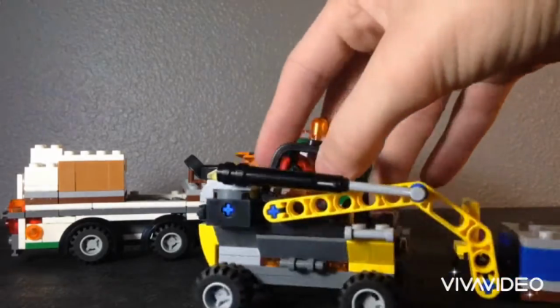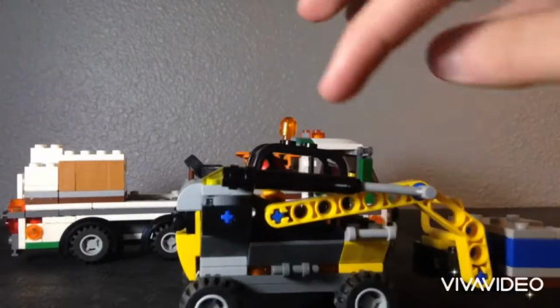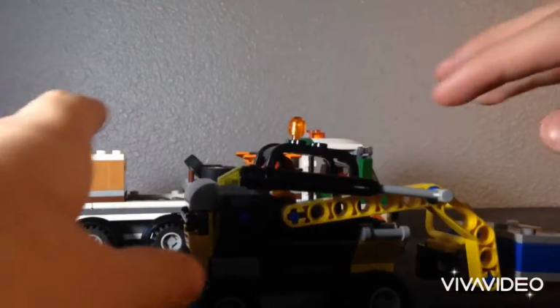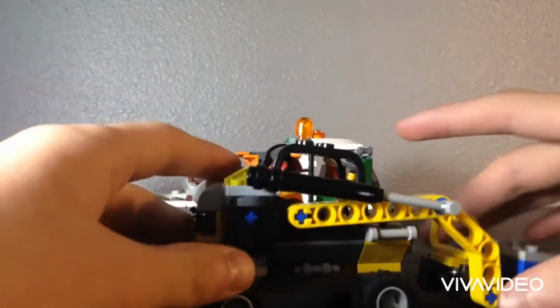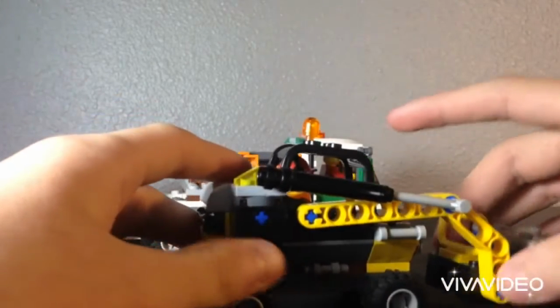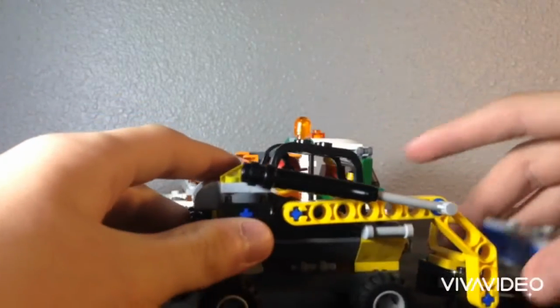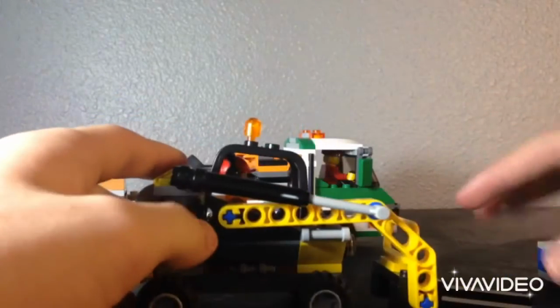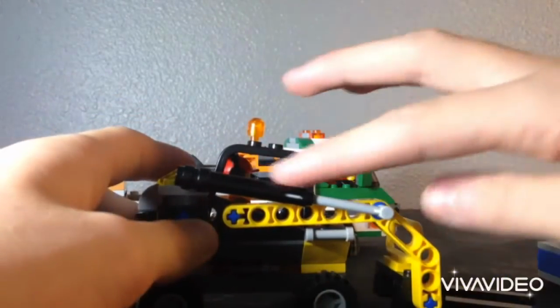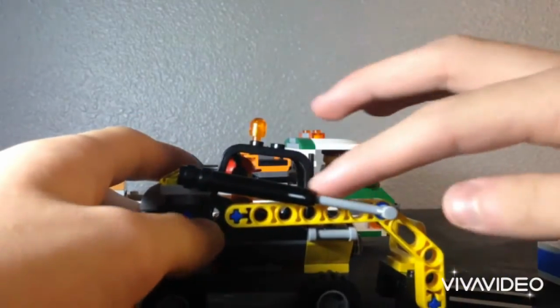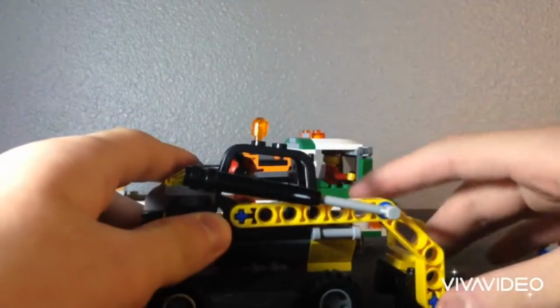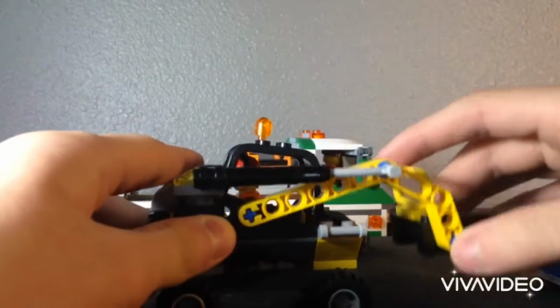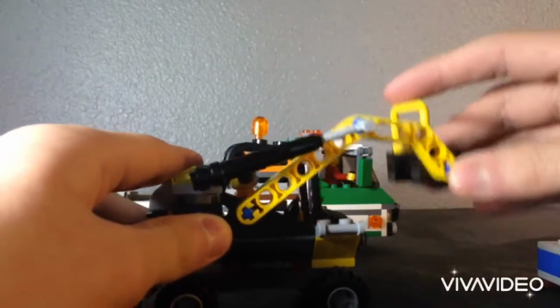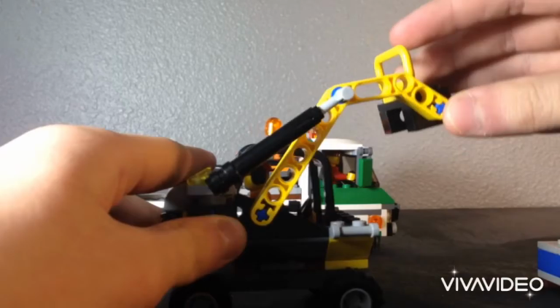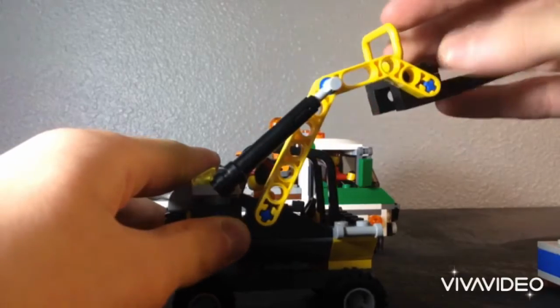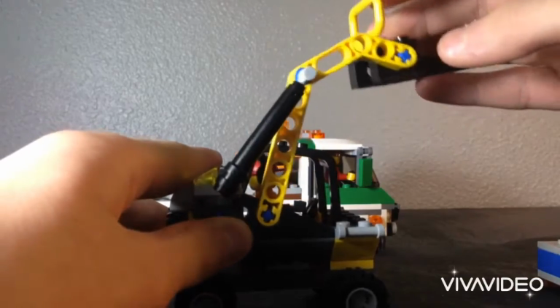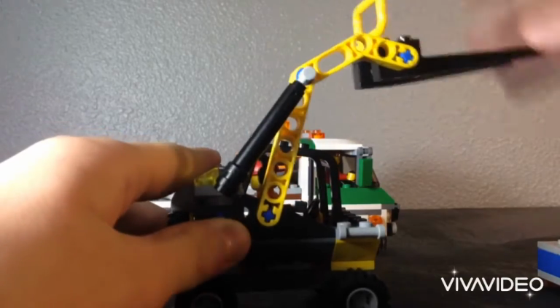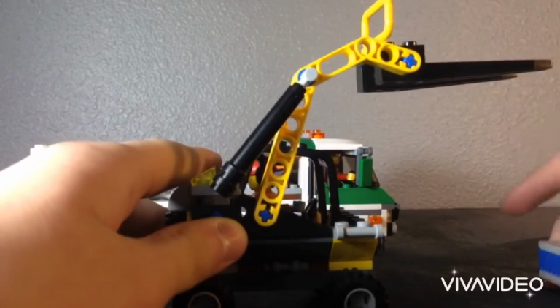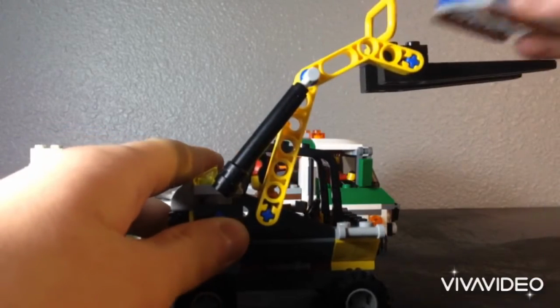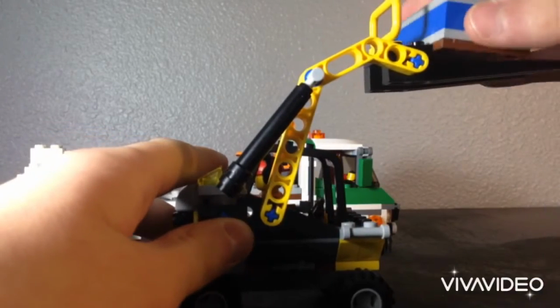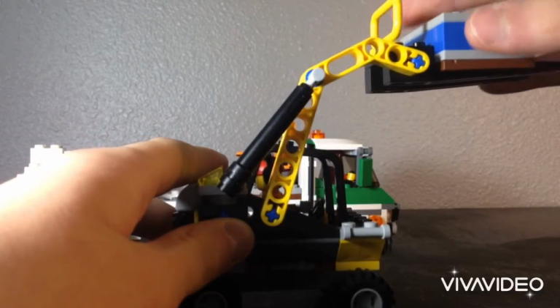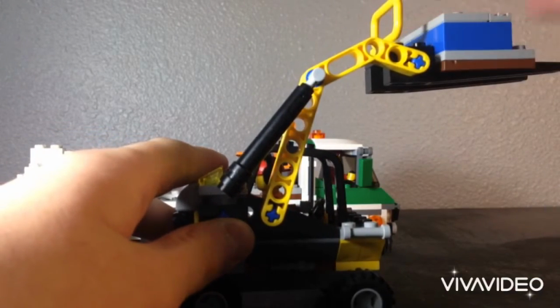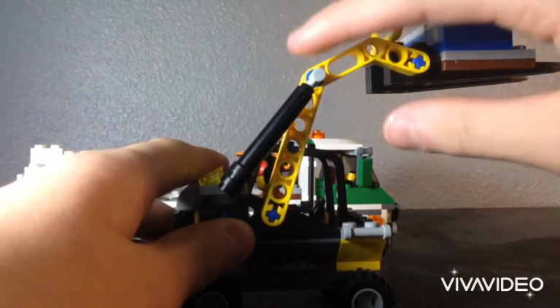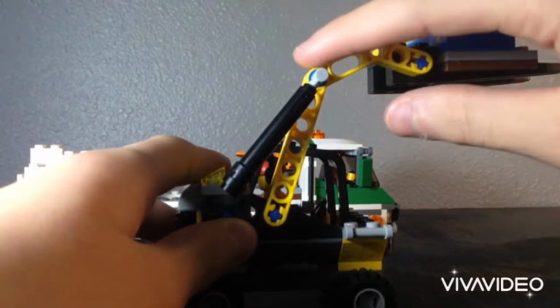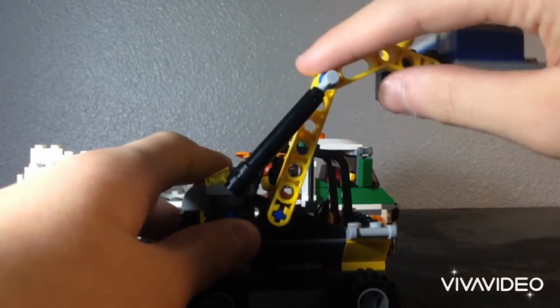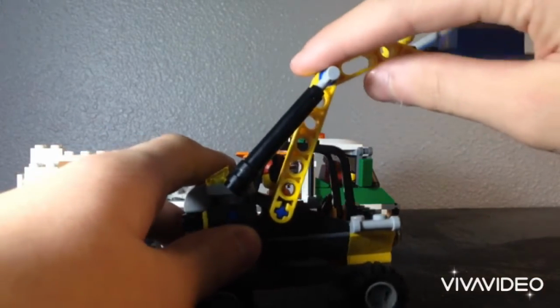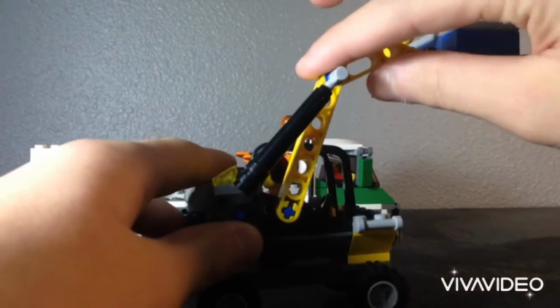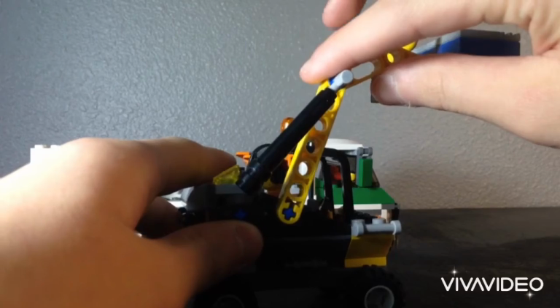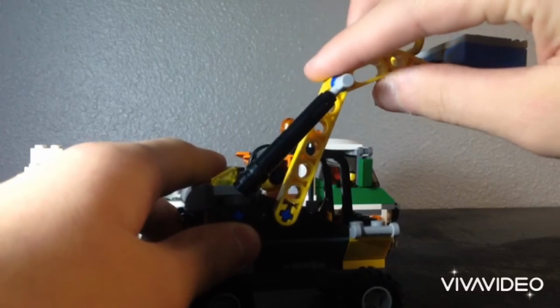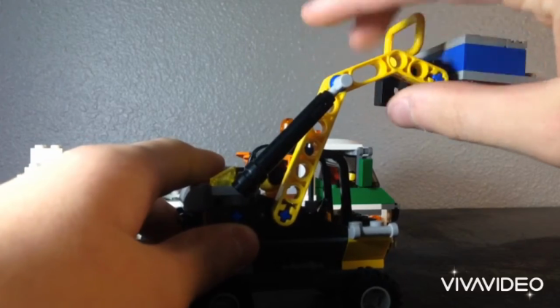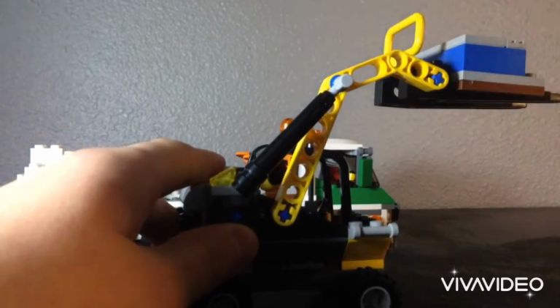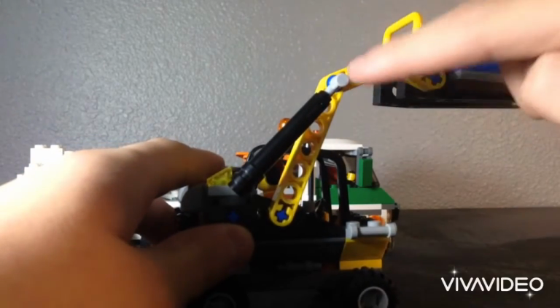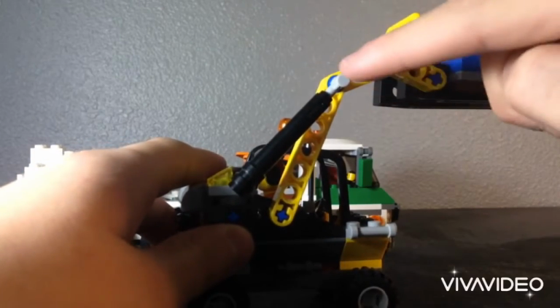It actually has this working hydraulic beam on the side, and that does actually work. It does actually kind of support stability with this build.